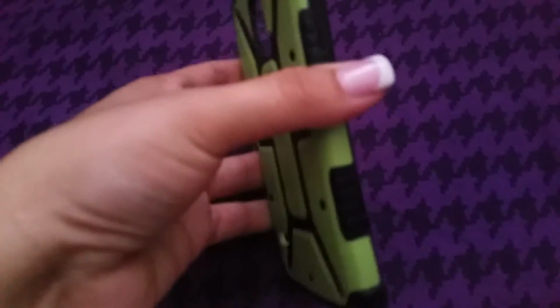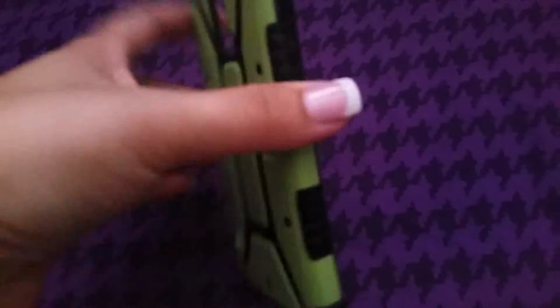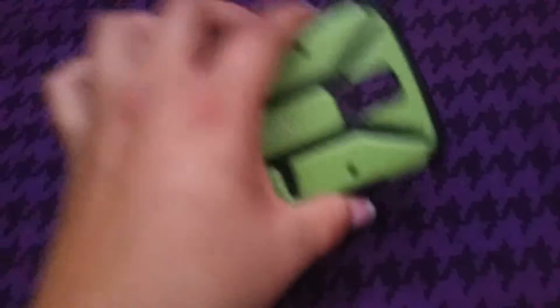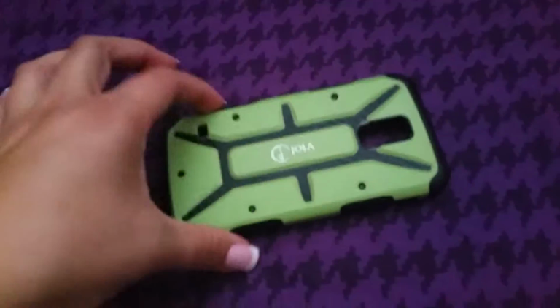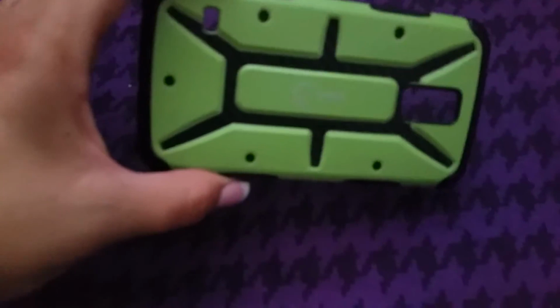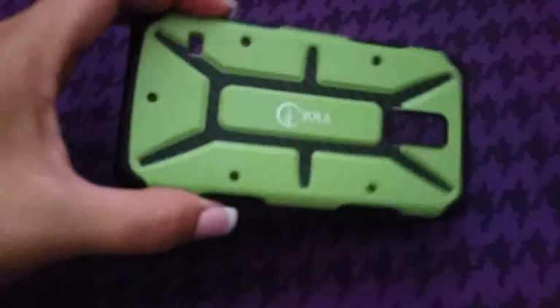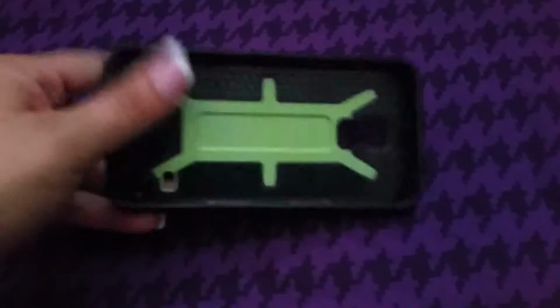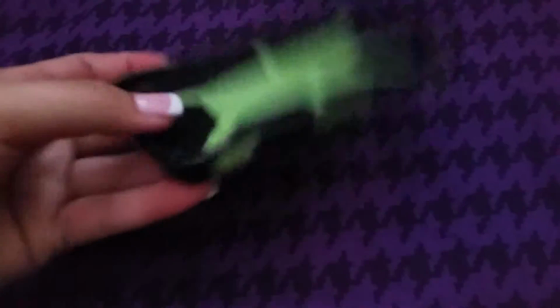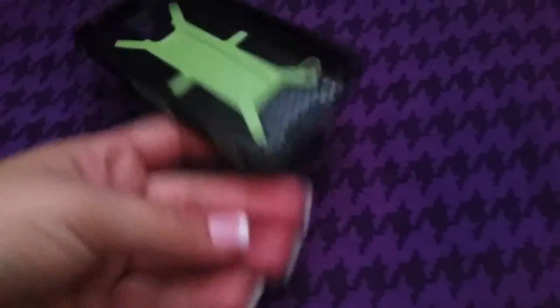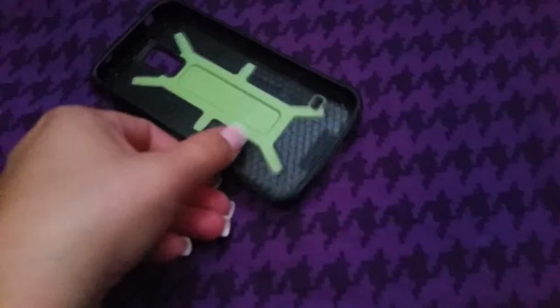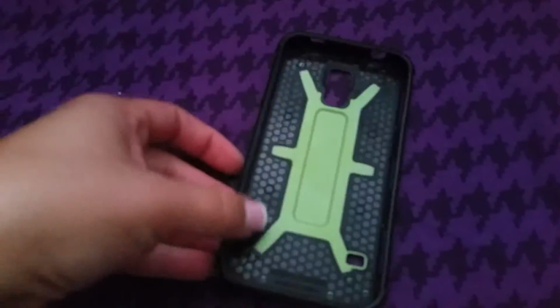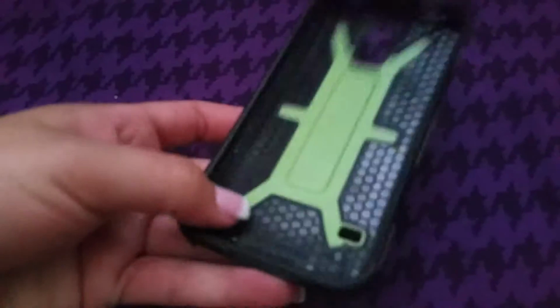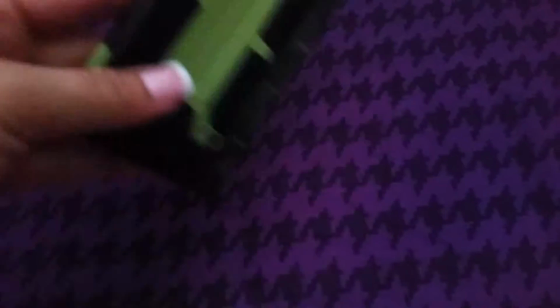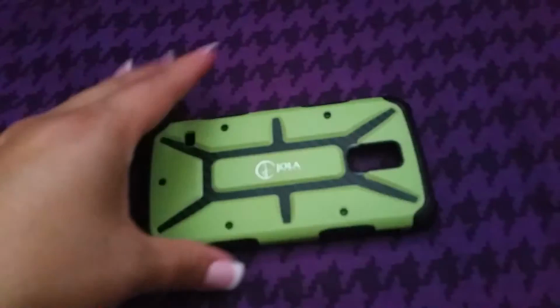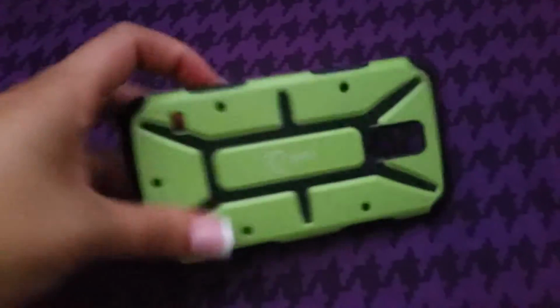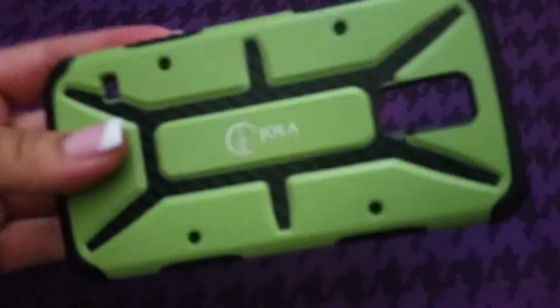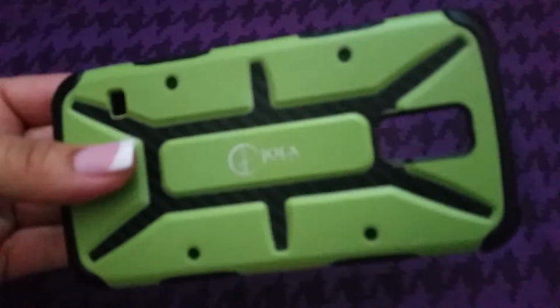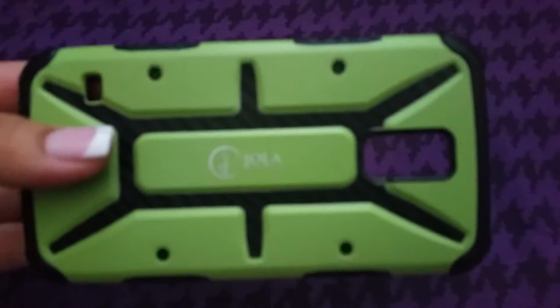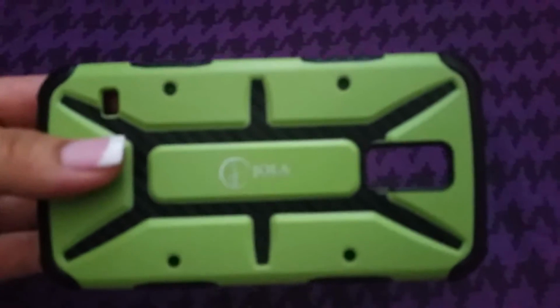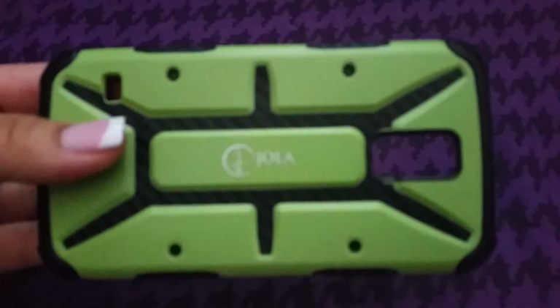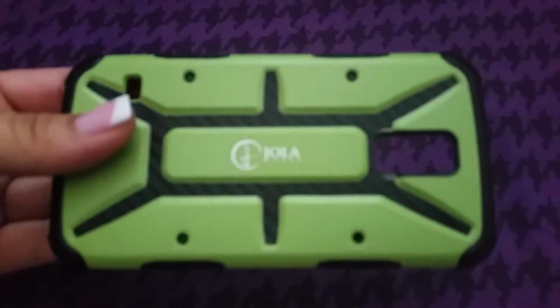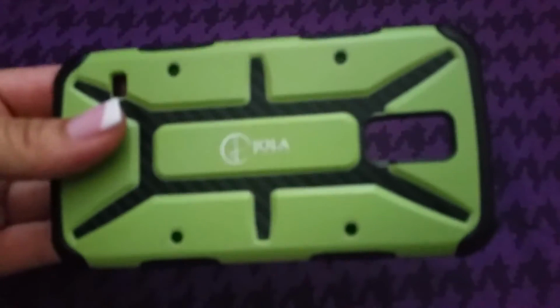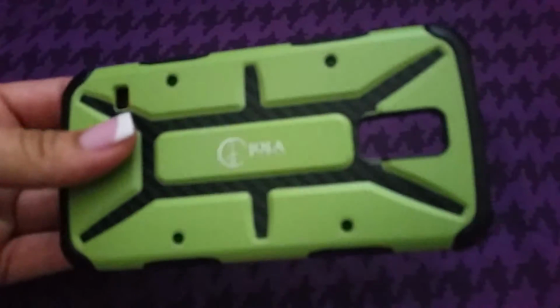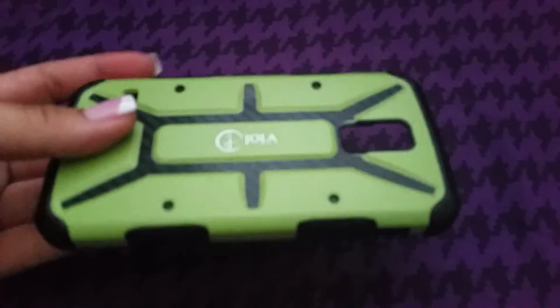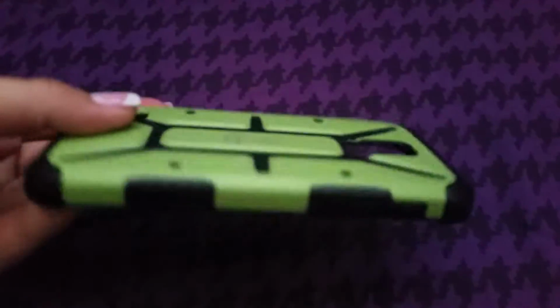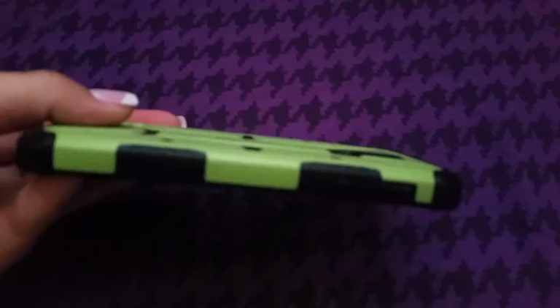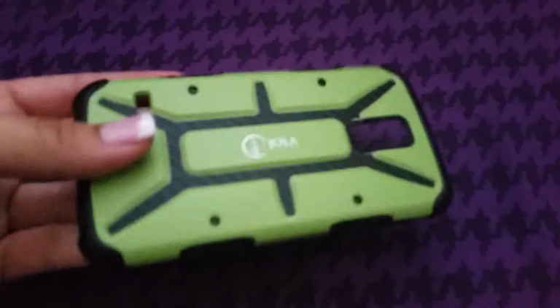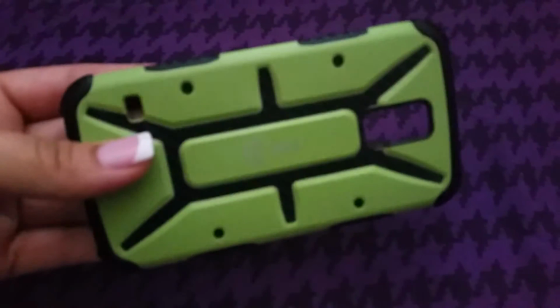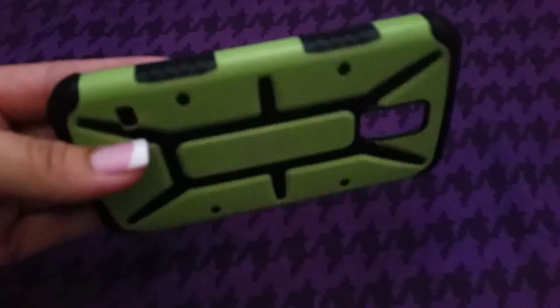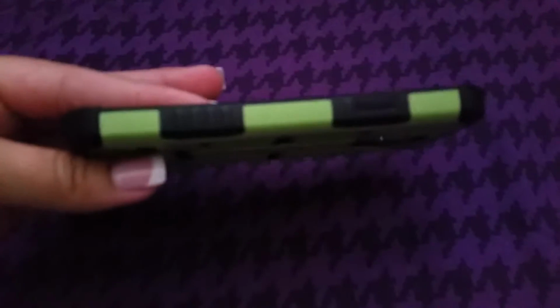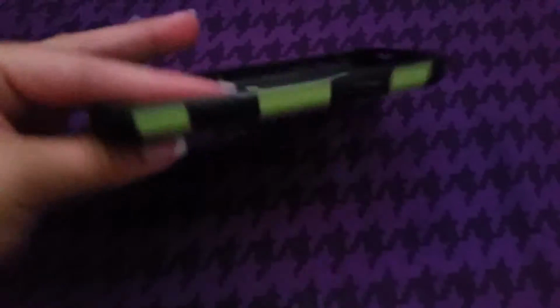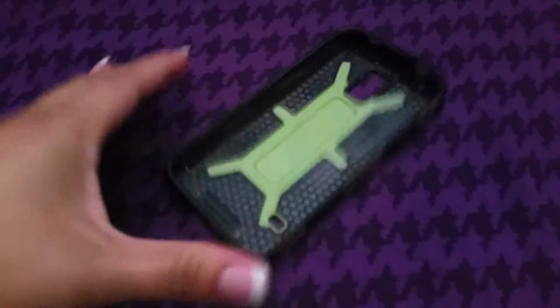The reason I'm just showing you the case without my phone is because I am filming on my phone. I can't film and show you the case at the same time, but it will go right back onto my phone.